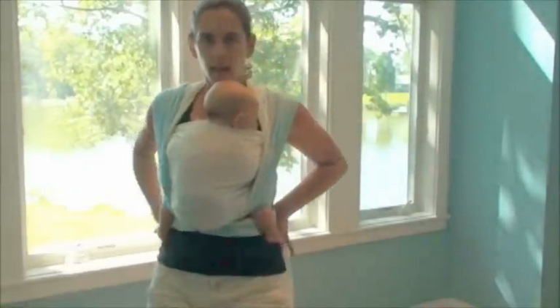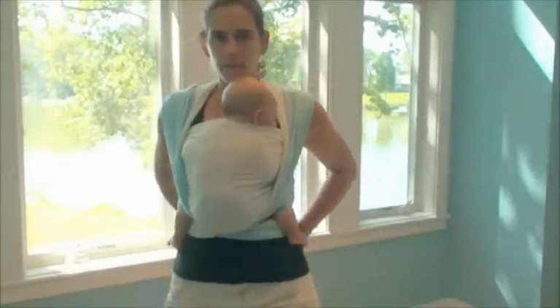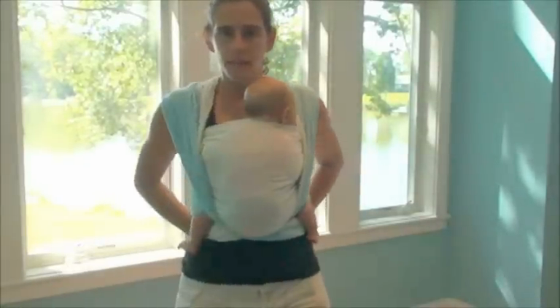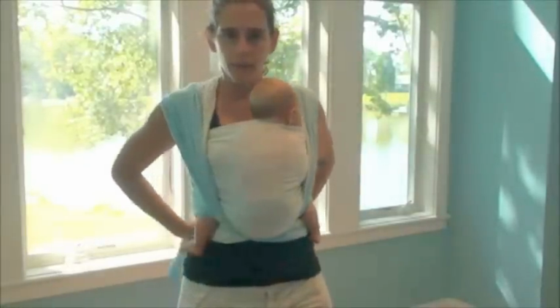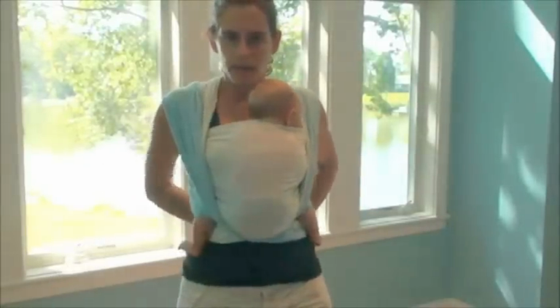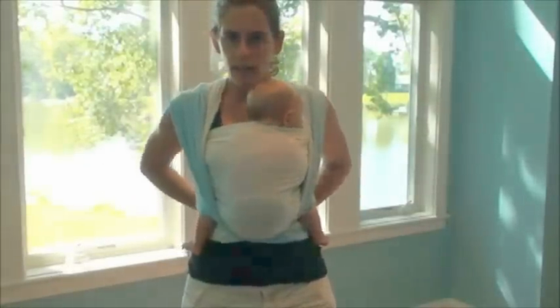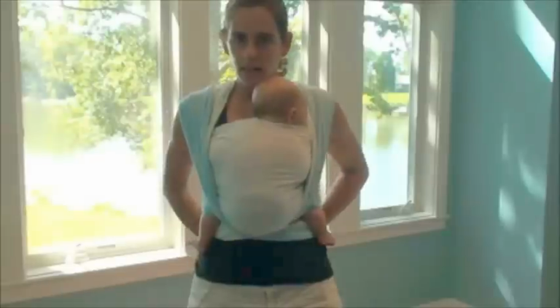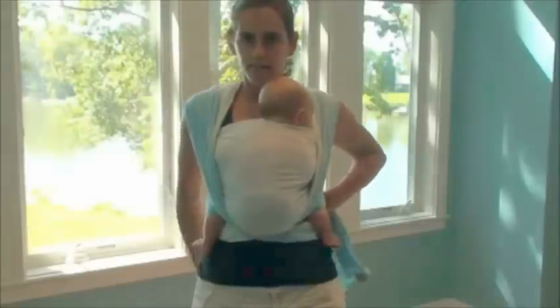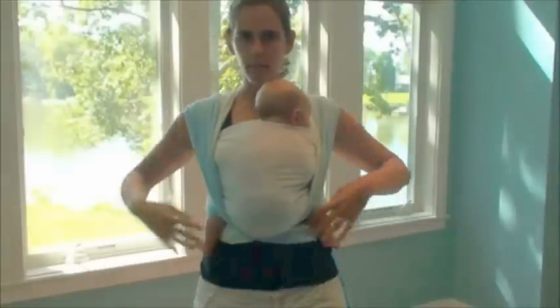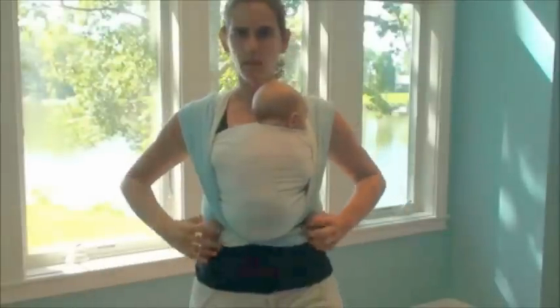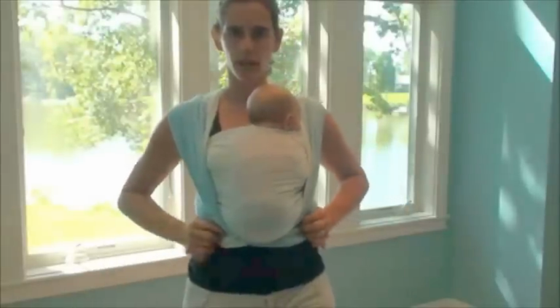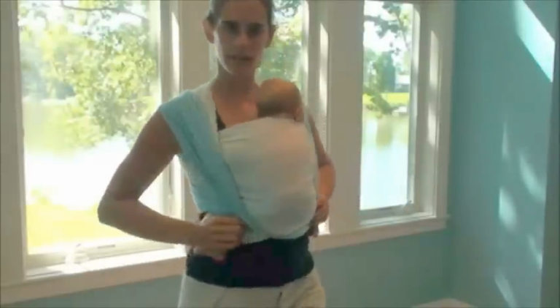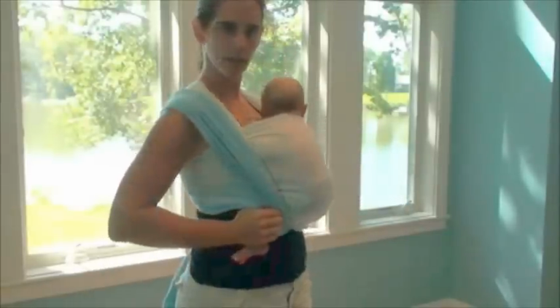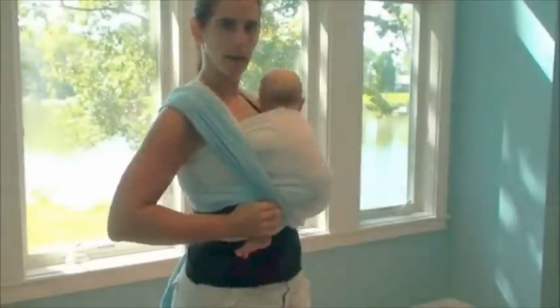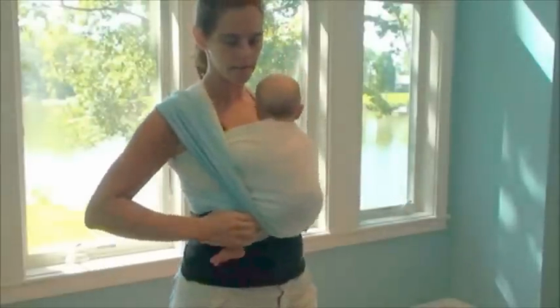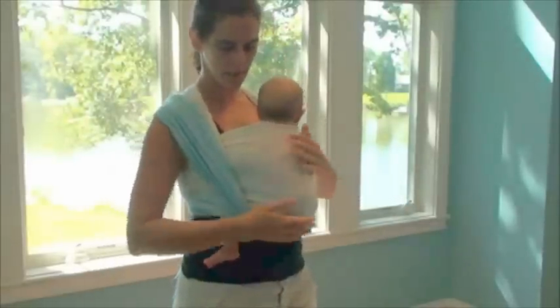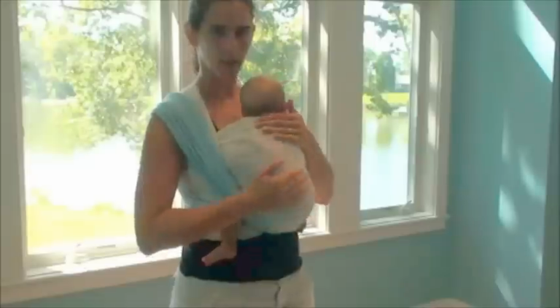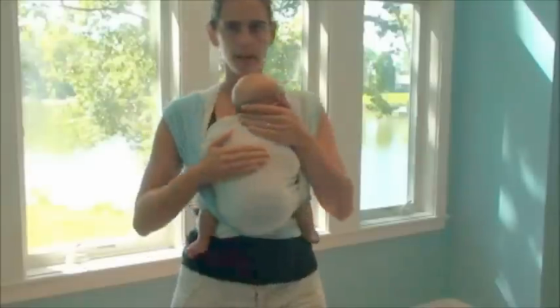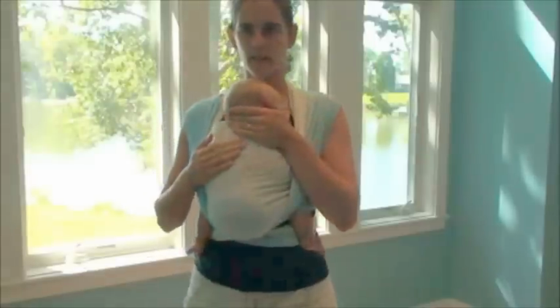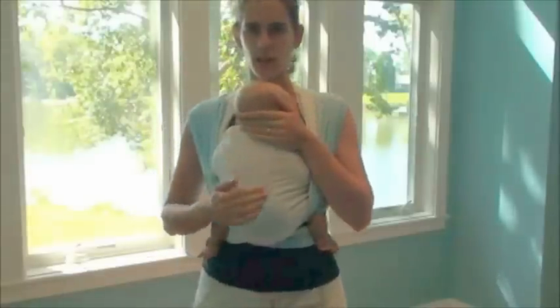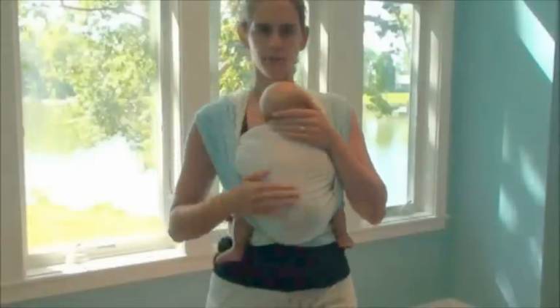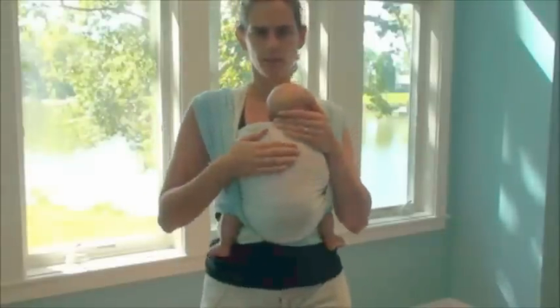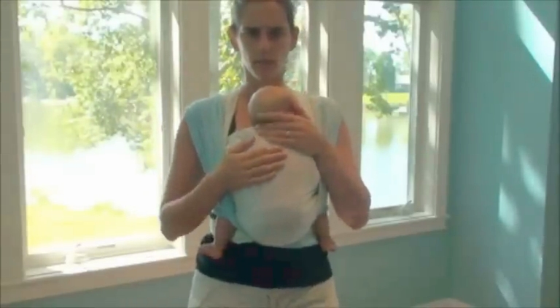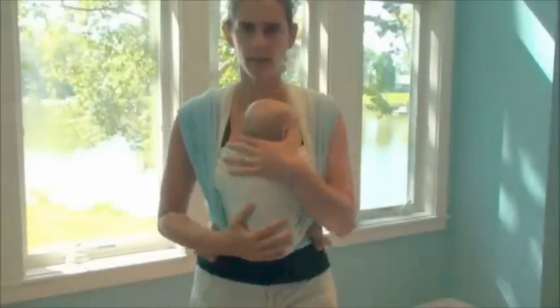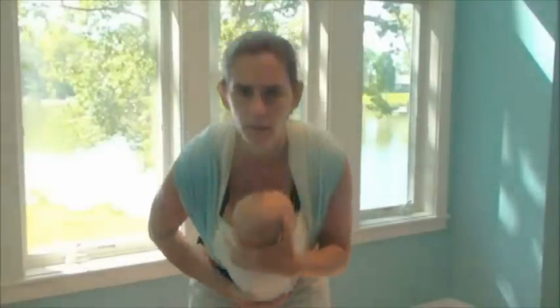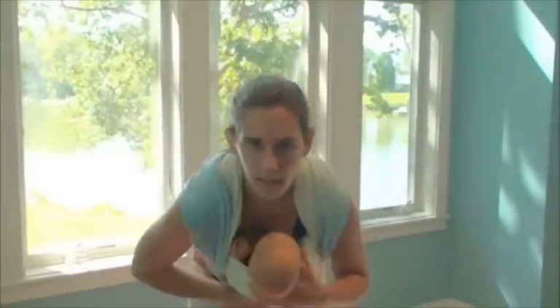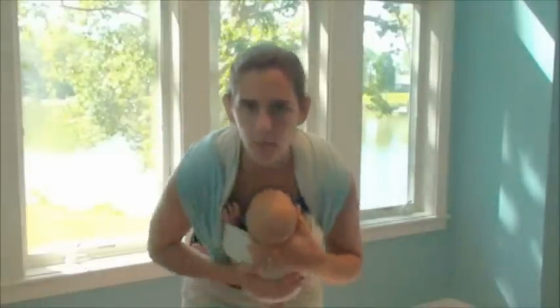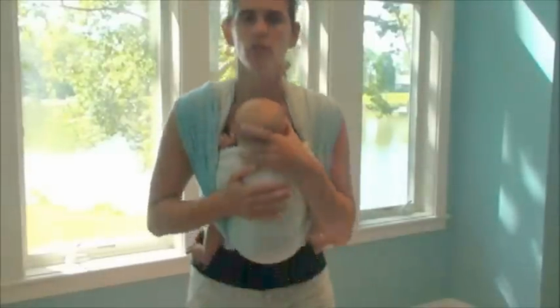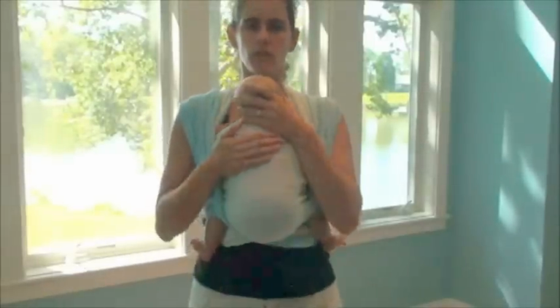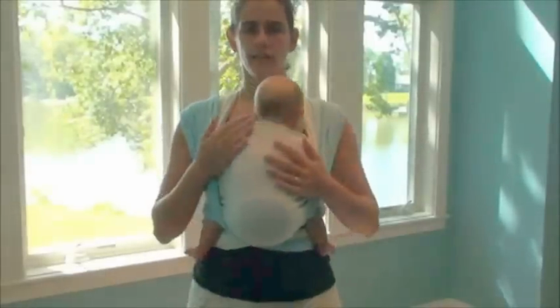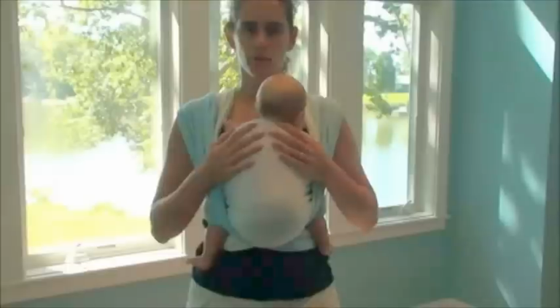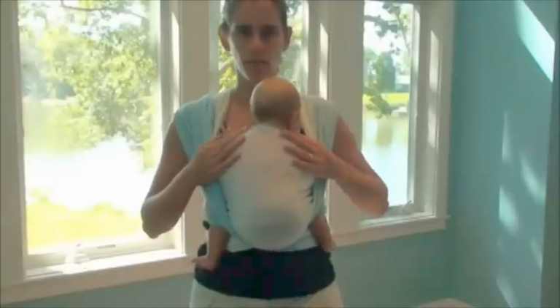And now I'm done — that's my front wrap cross carry. I'm going to check her: head at chin level, her spine is nice and straight. If she seems a little crooked in there, I can just lean forward and shift and help her straighten up.